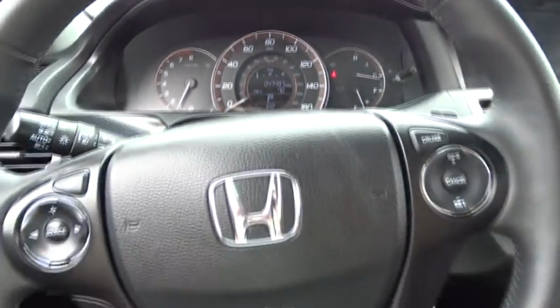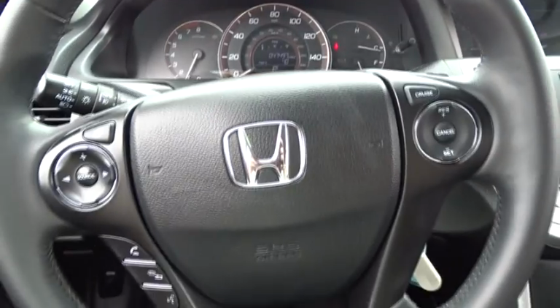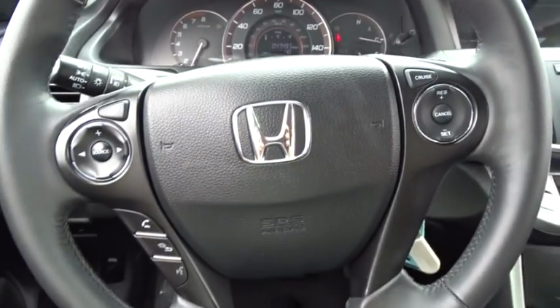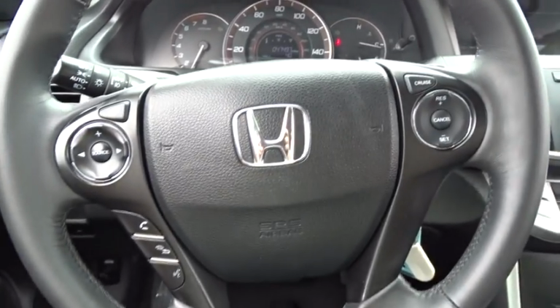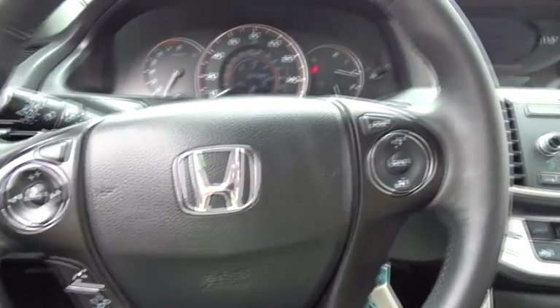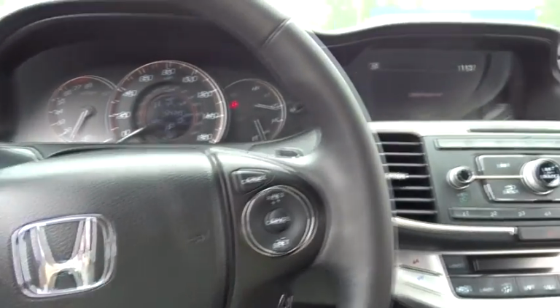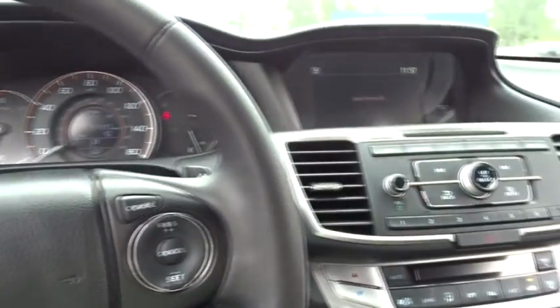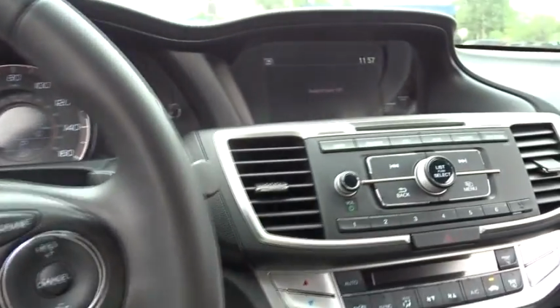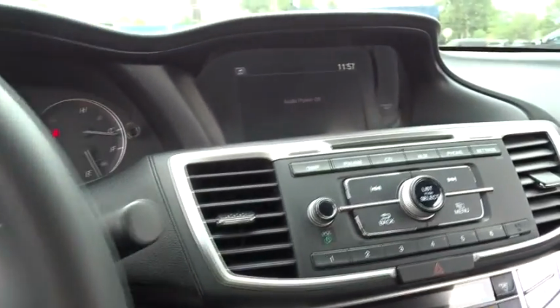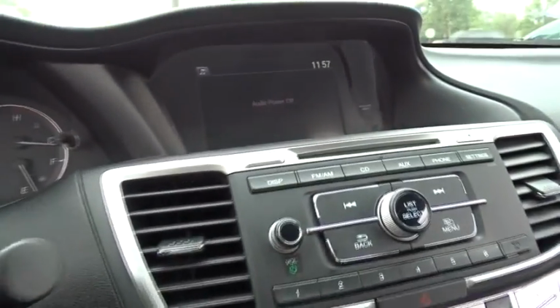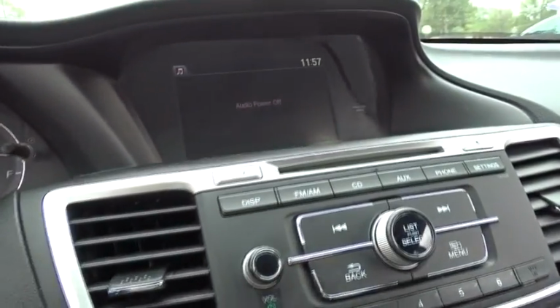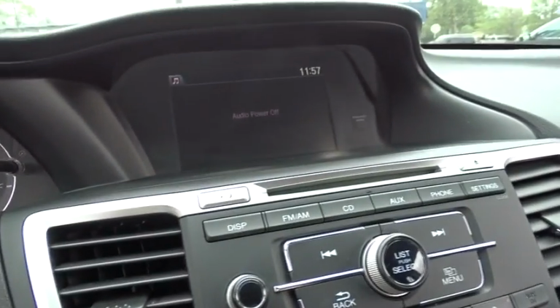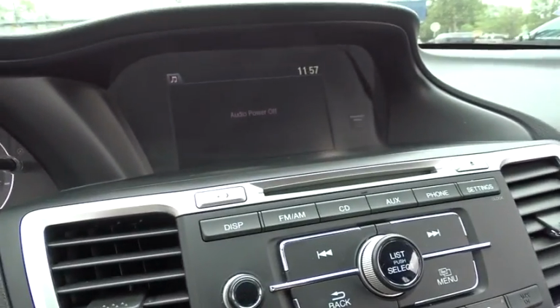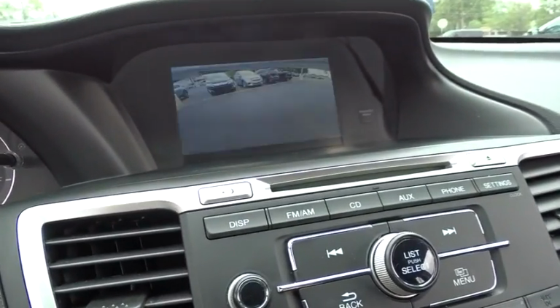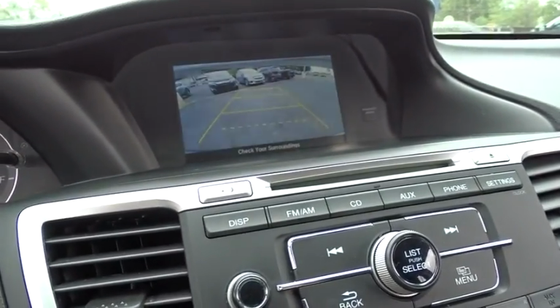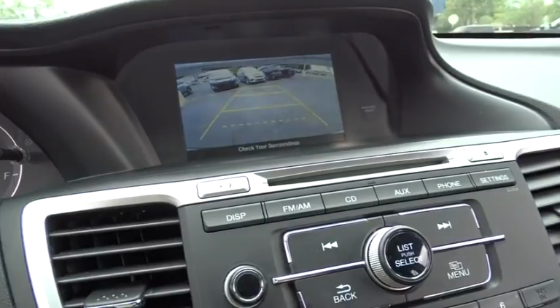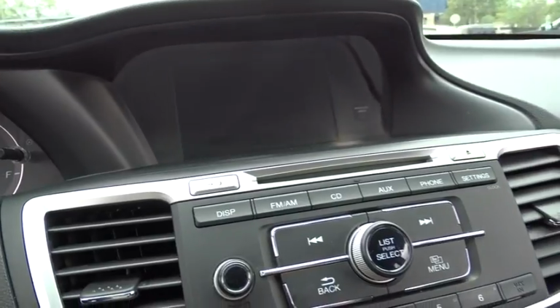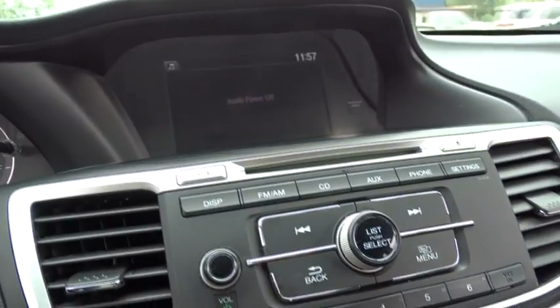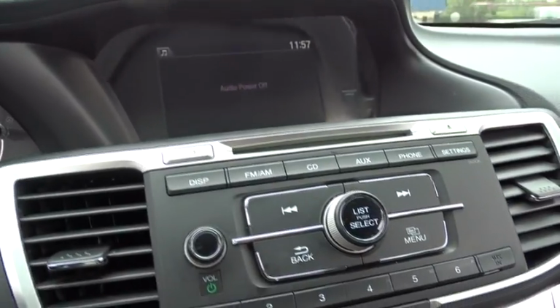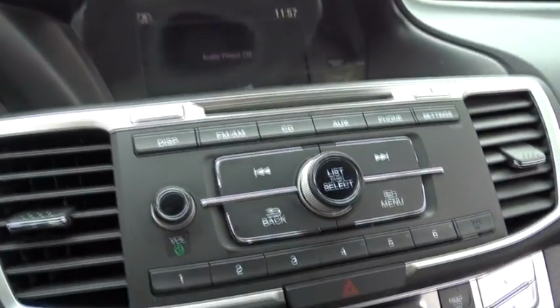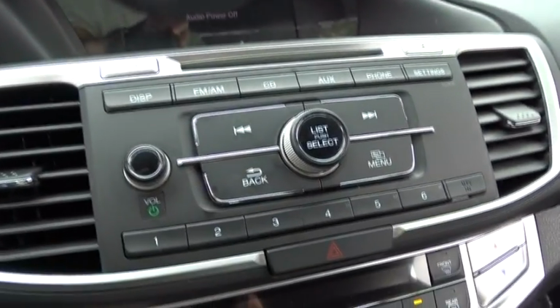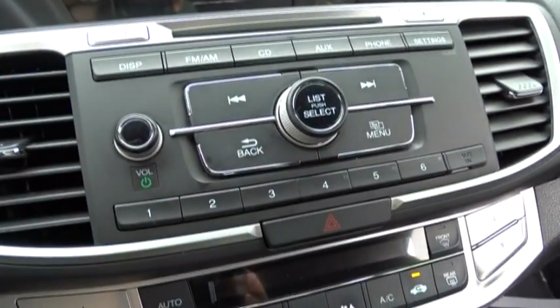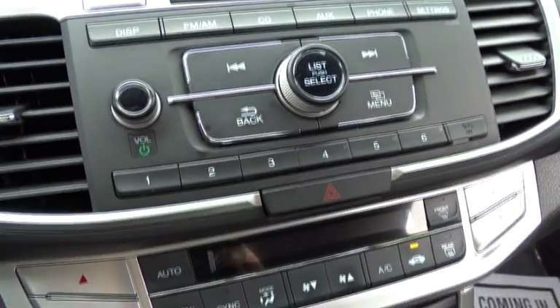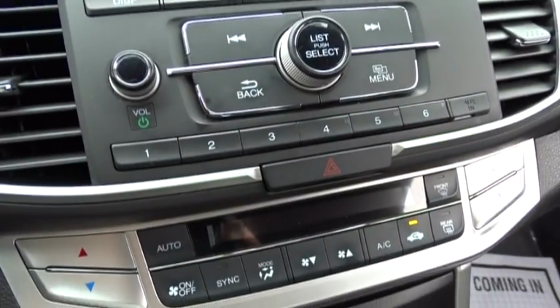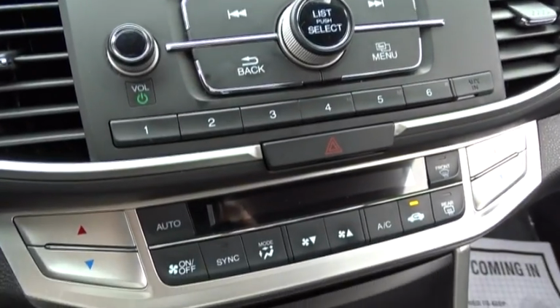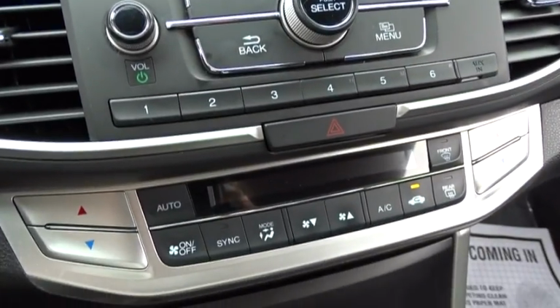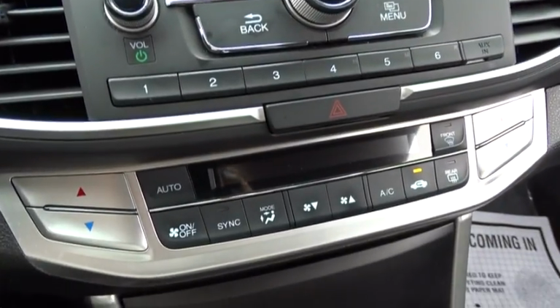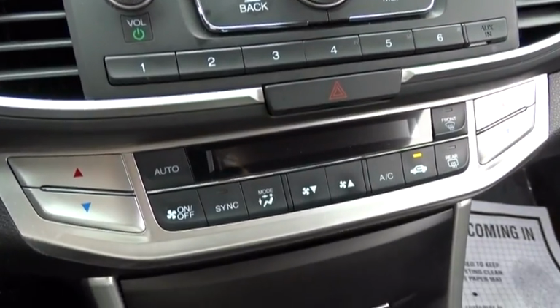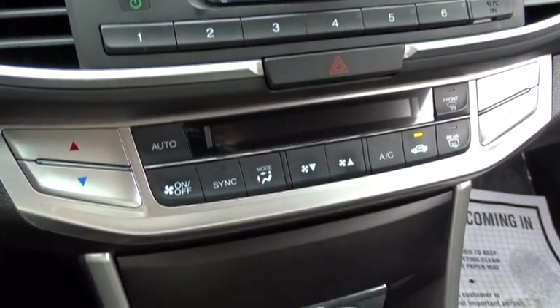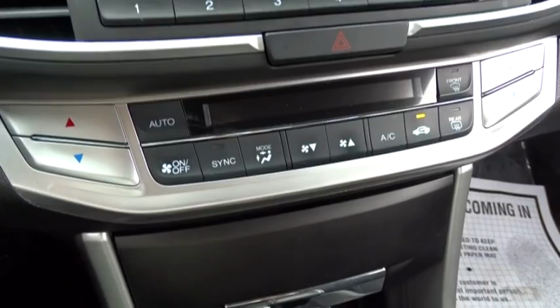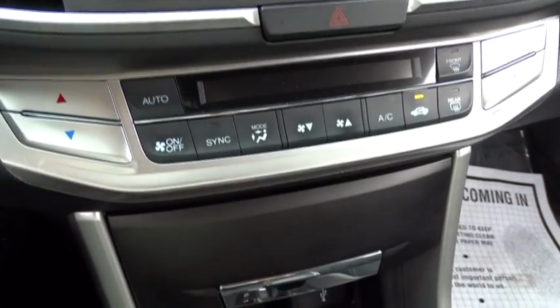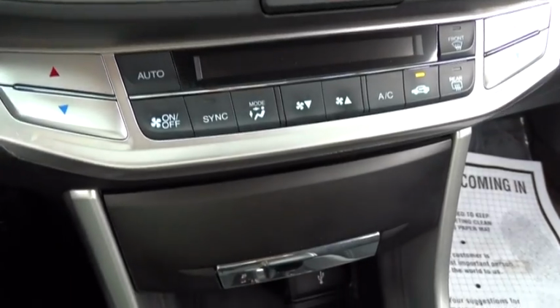Power windows, CD player, rear window defroster, fog lights, trip computer, overhead console, brake assist, remote keyless entry, tachometer, panic alarm, and power driver's seat.